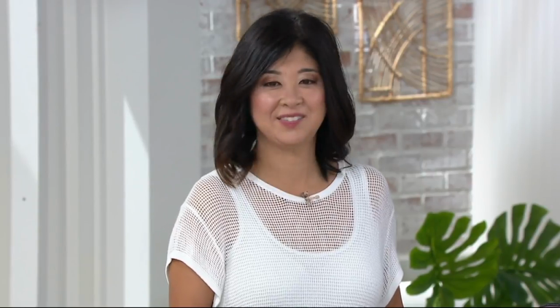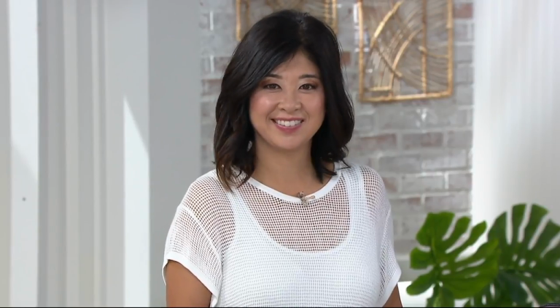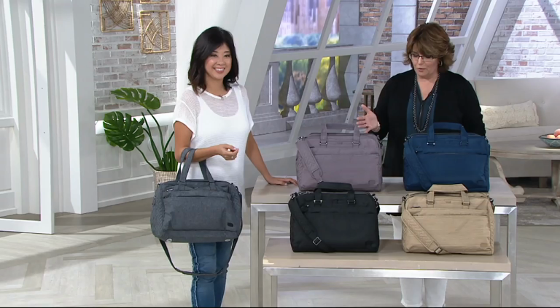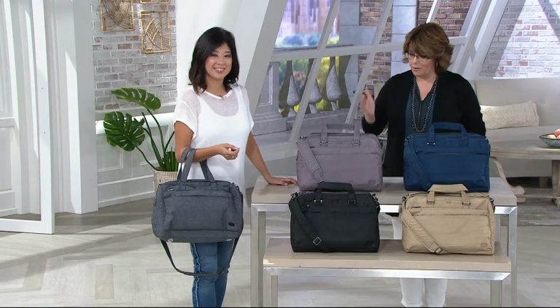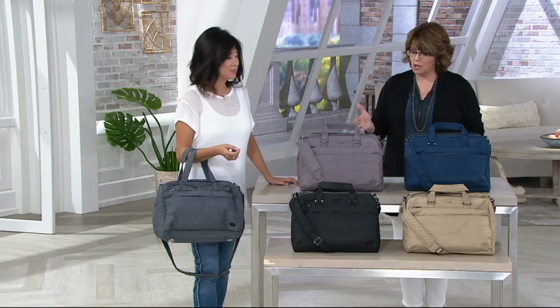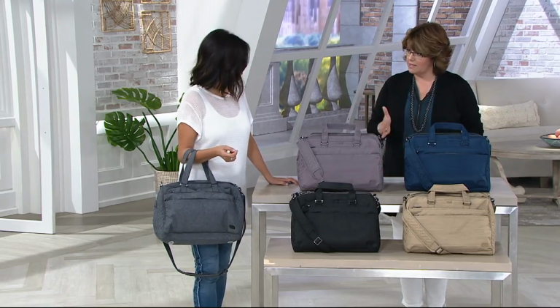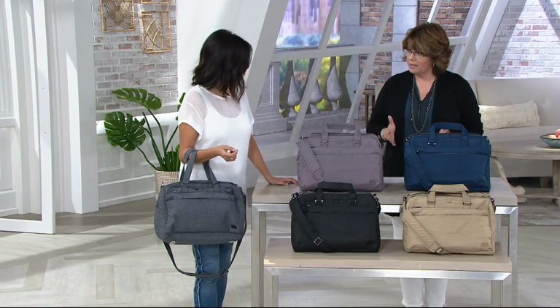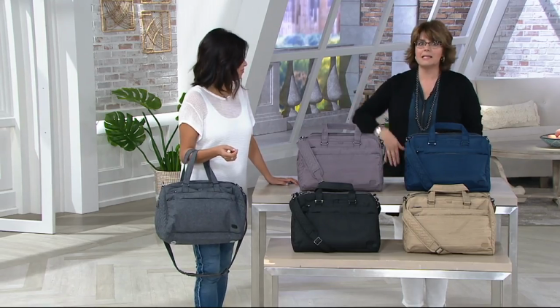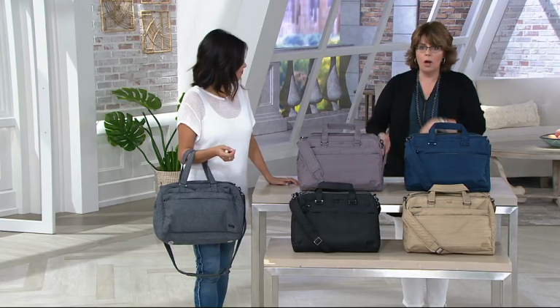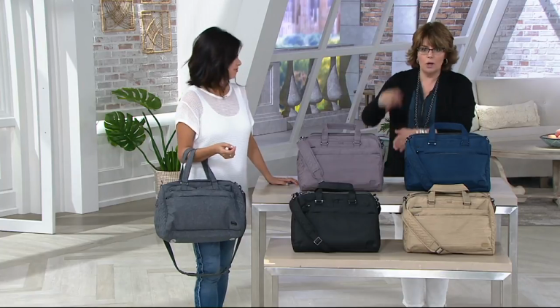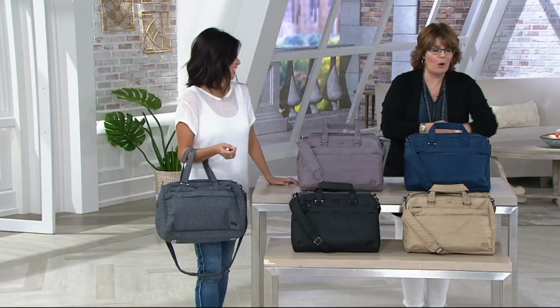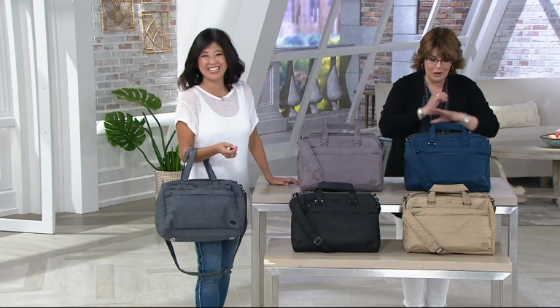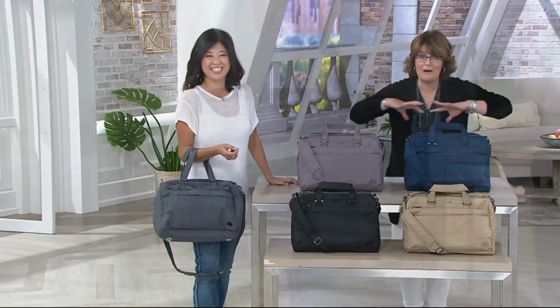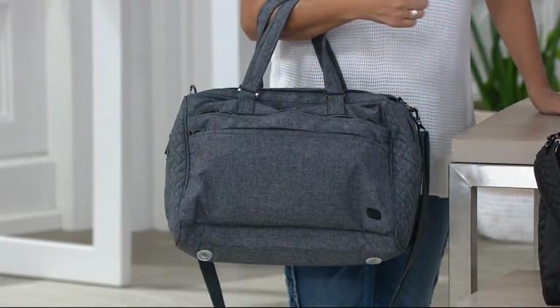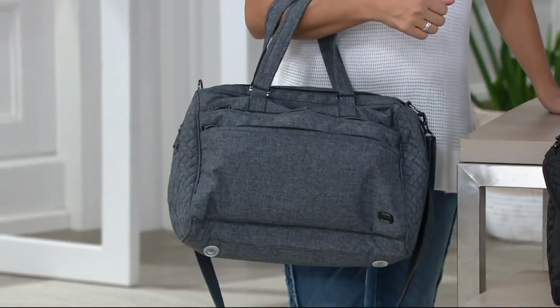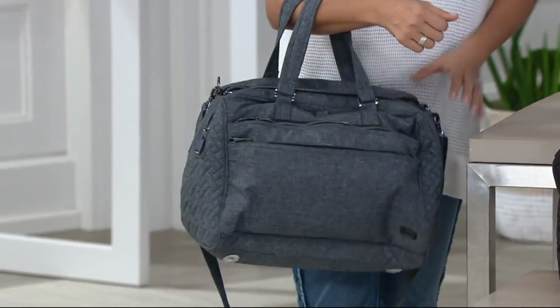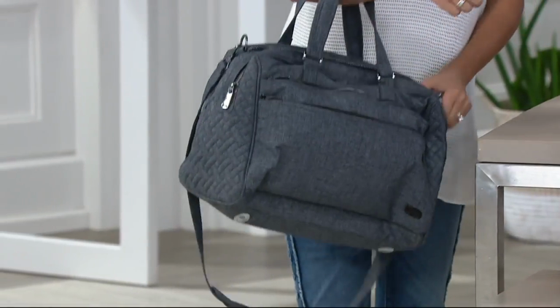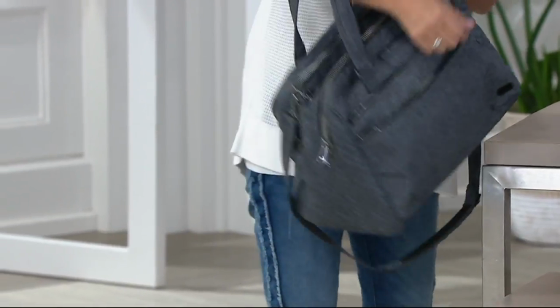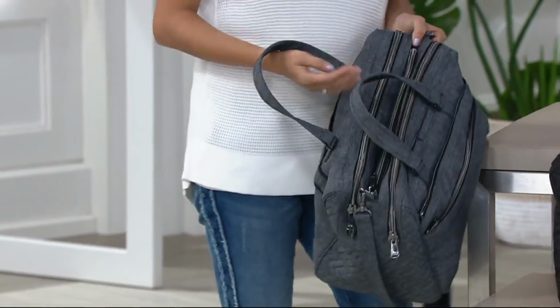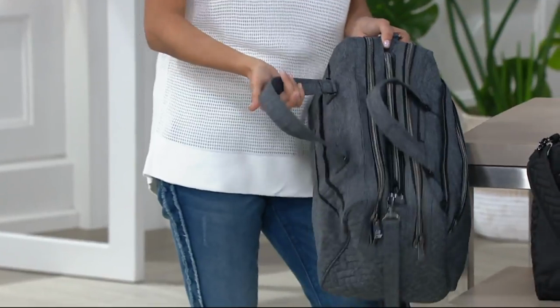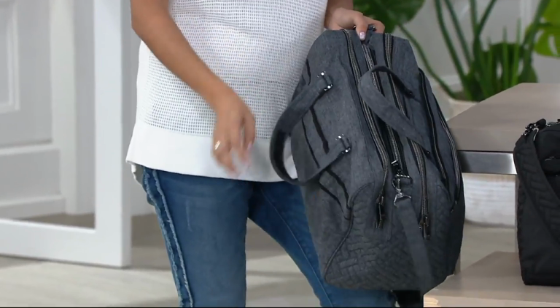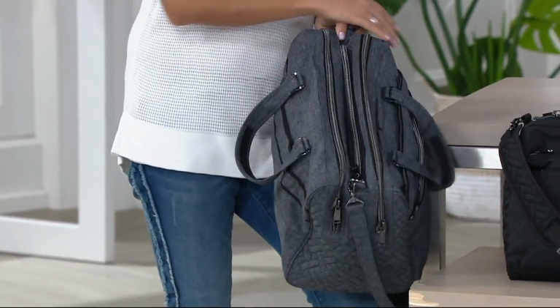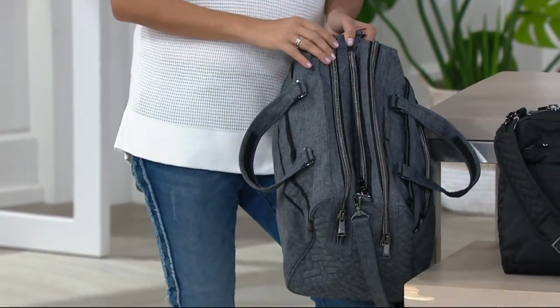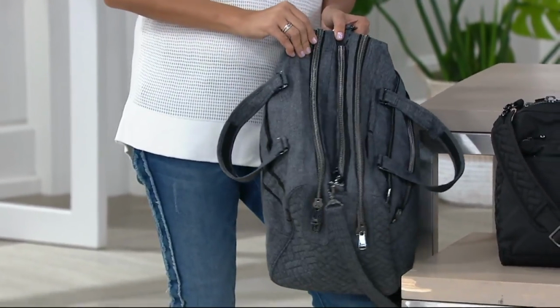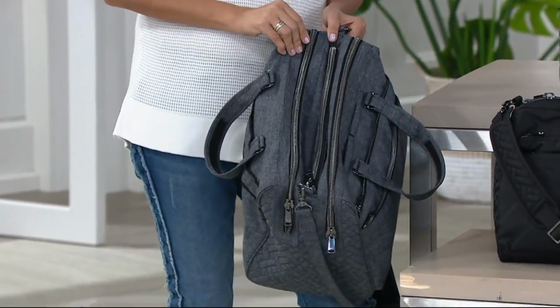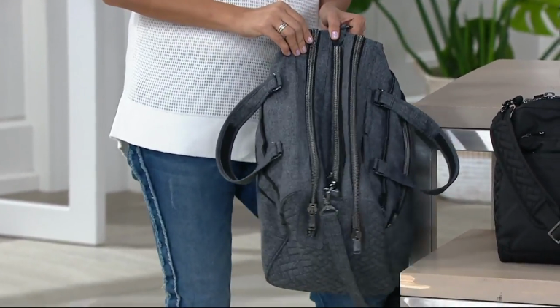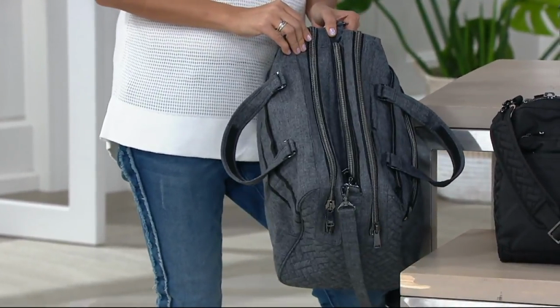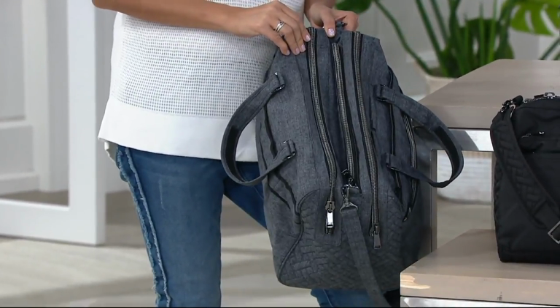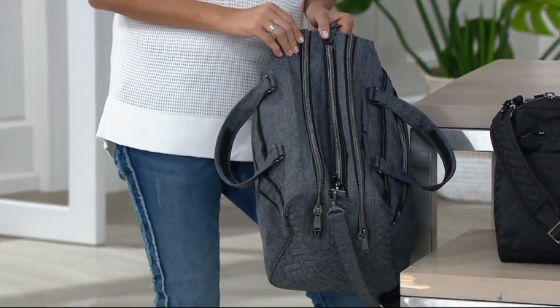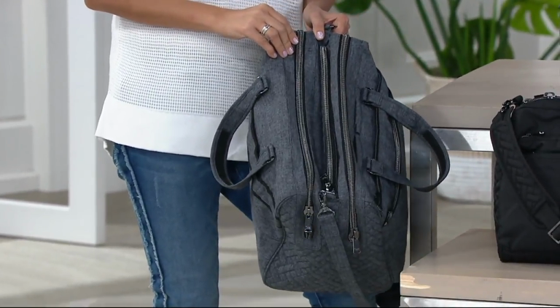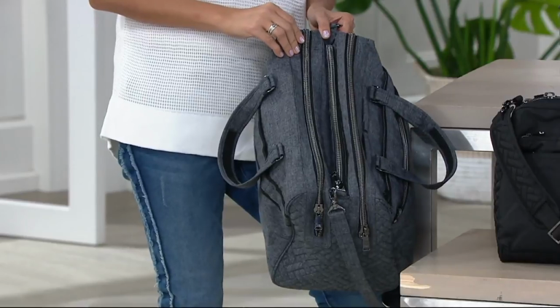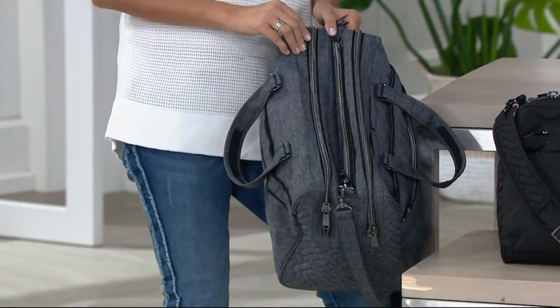But as I was saying before, Amy, when we start unzipping it's like row after row after row of all this great organization. It's all about the compartment. So if you can never find a thing in your handbag, I promise you, you will find everything in this bag.